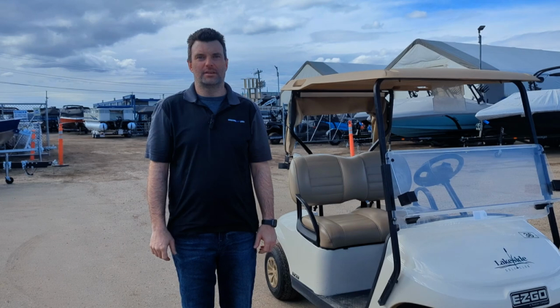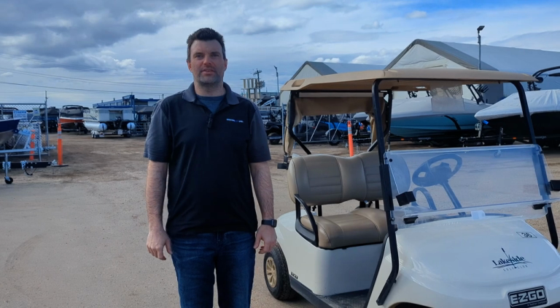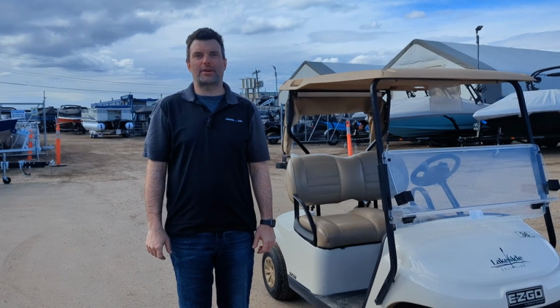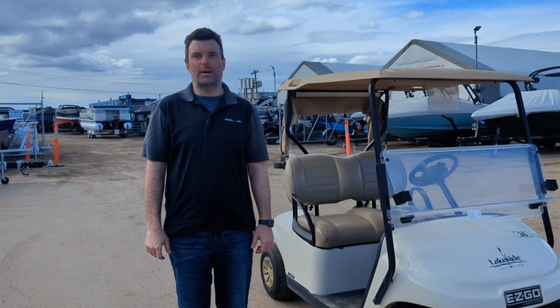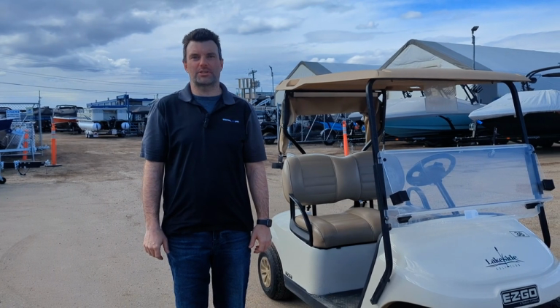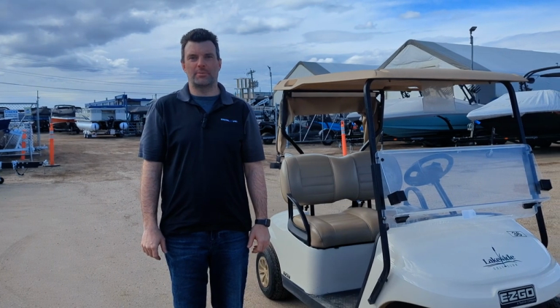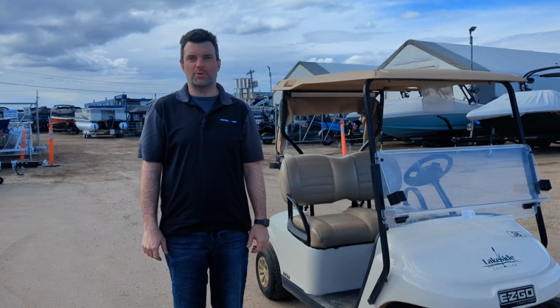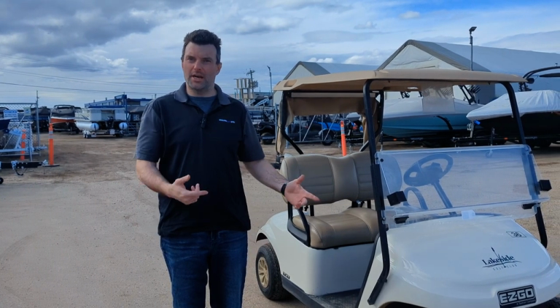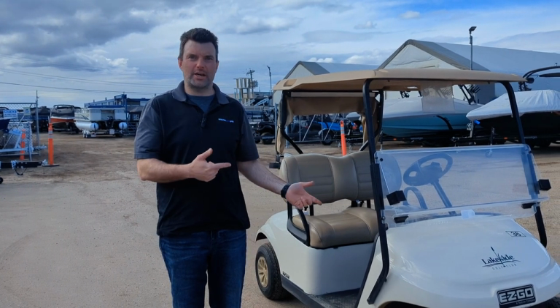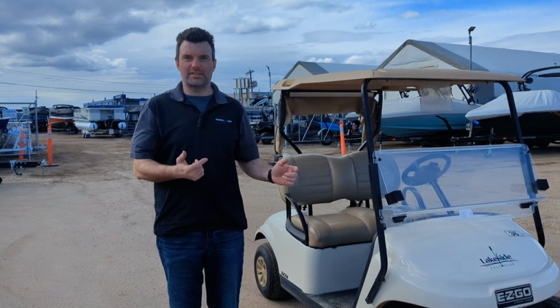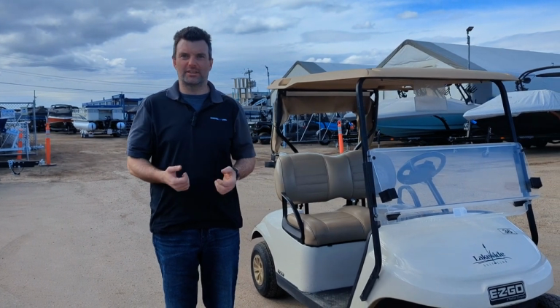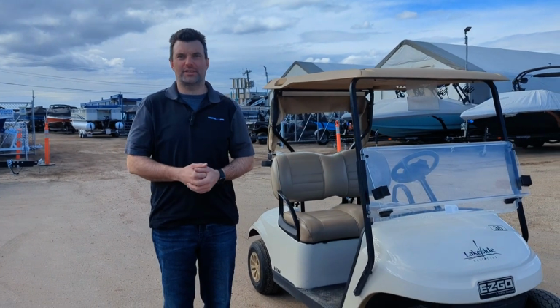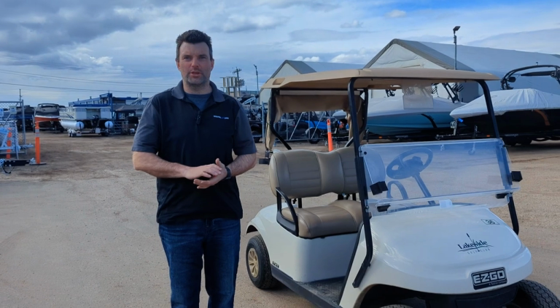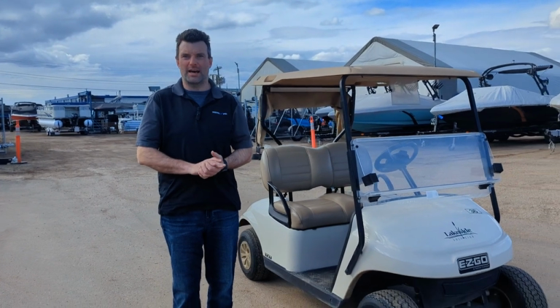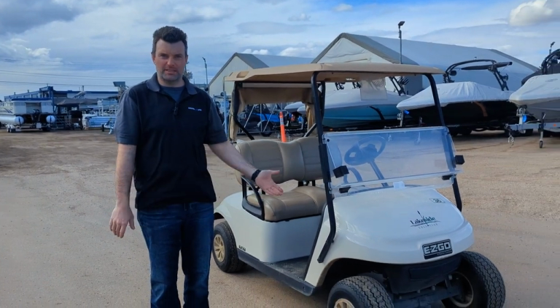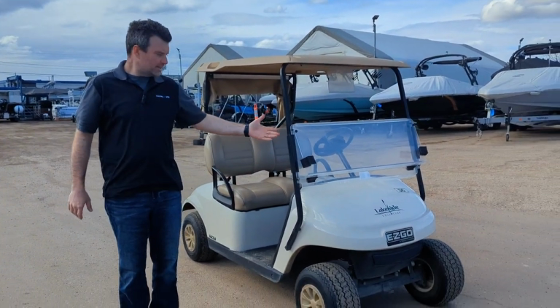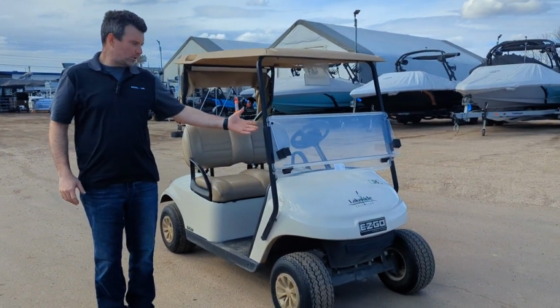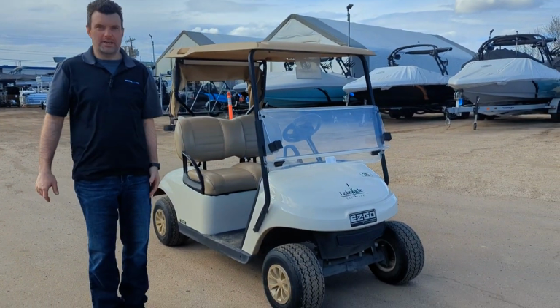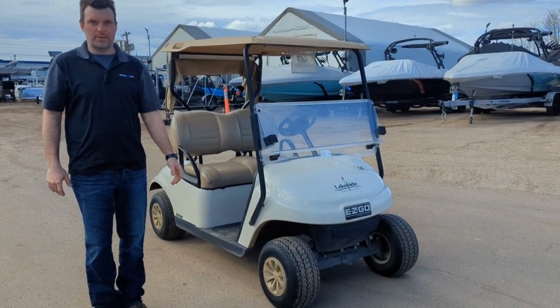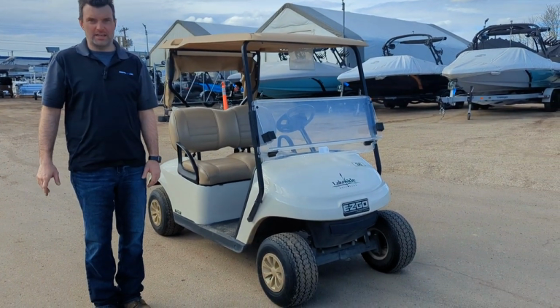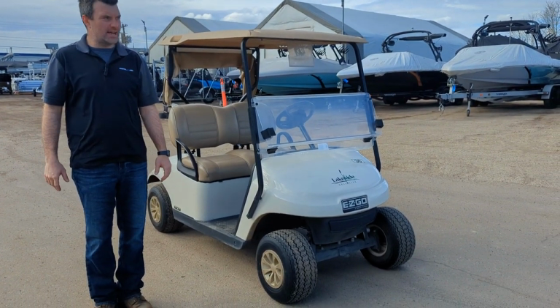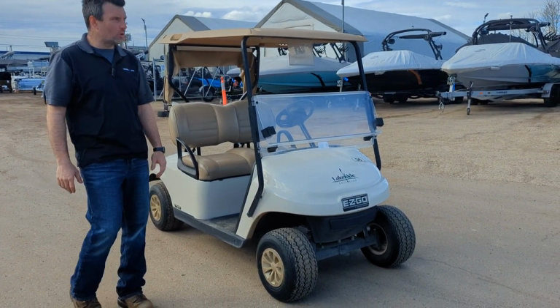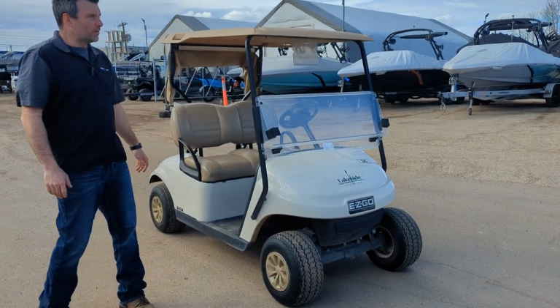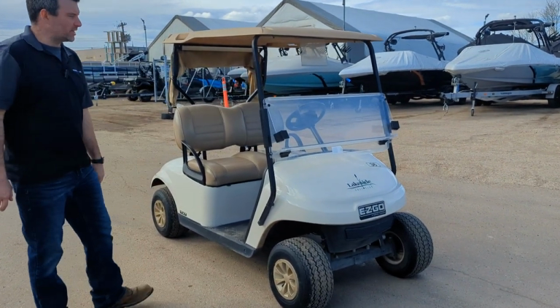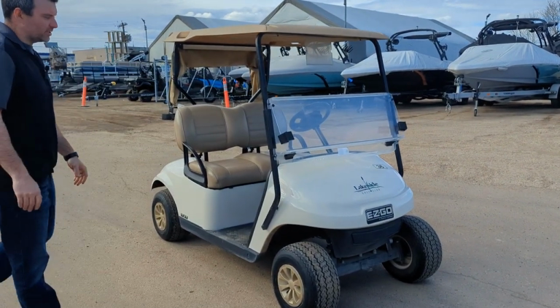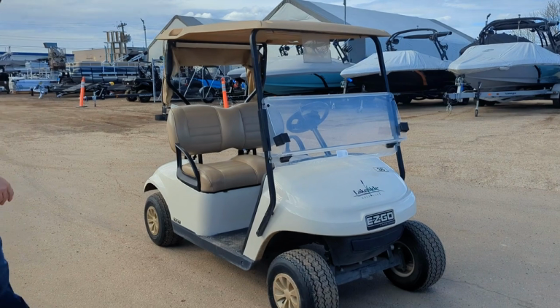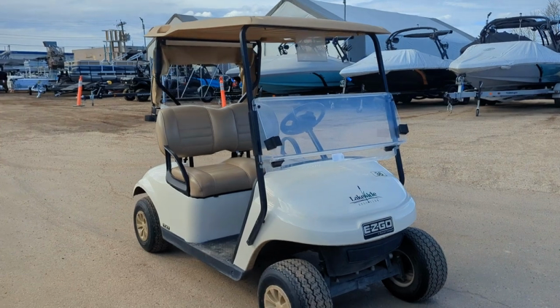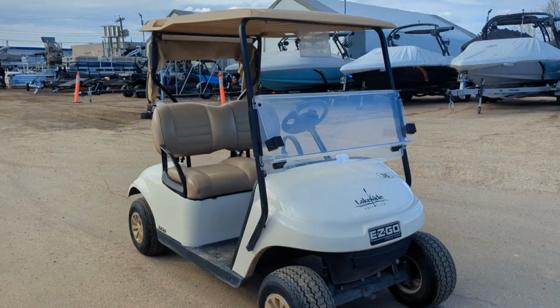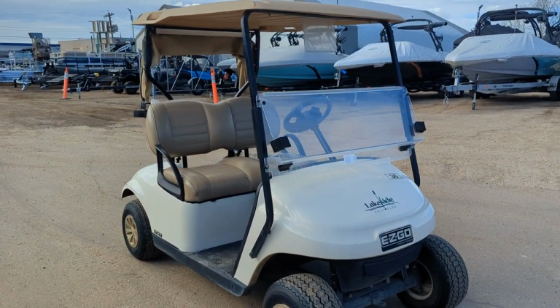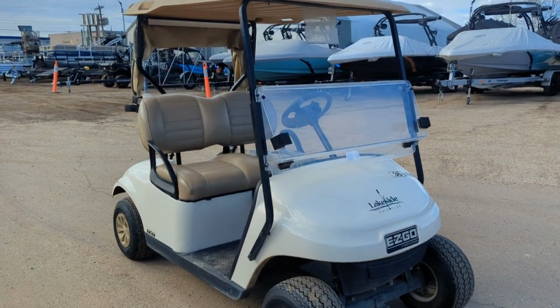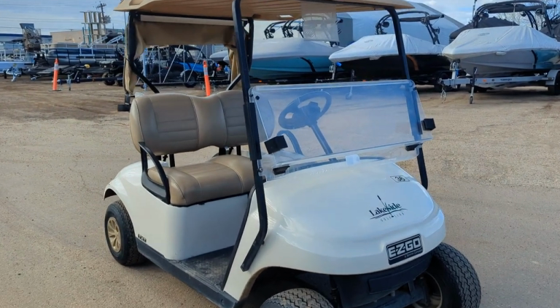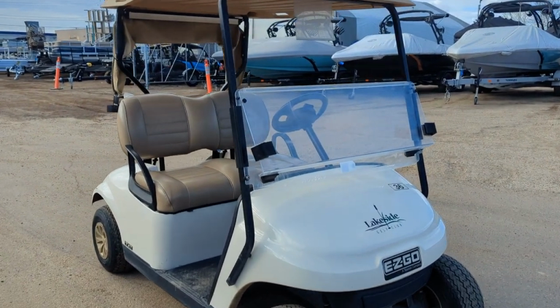Stephen here from Recreational Power Sports coming at you with a new trade-in. It's a little different than what we usually have, but someone wanted to trade it in and we said yes. First thing you're going to notice — it's a 2019 Yamaha golf cart.